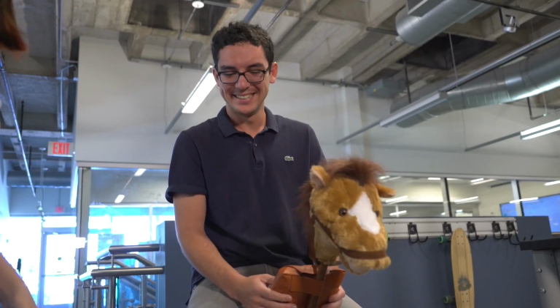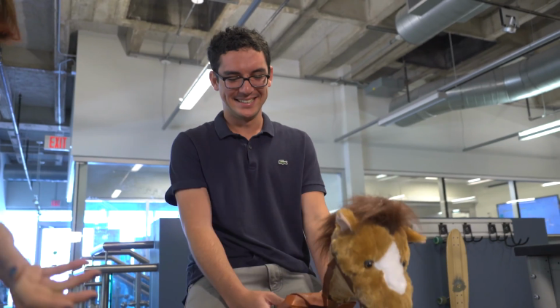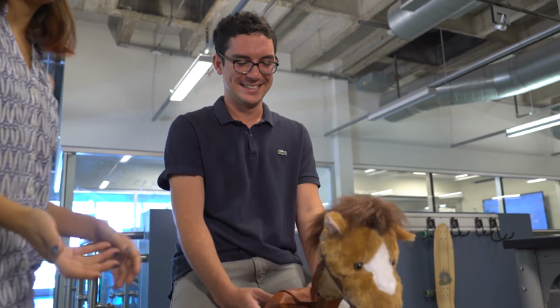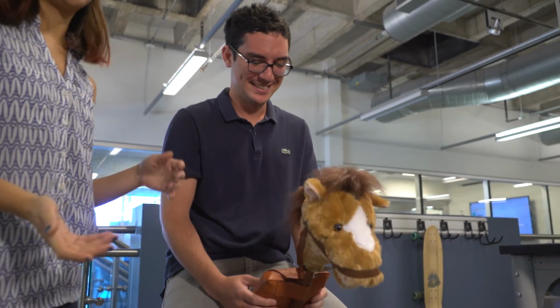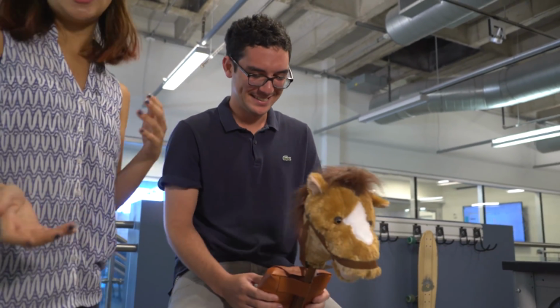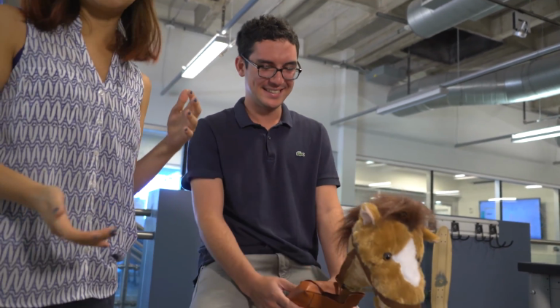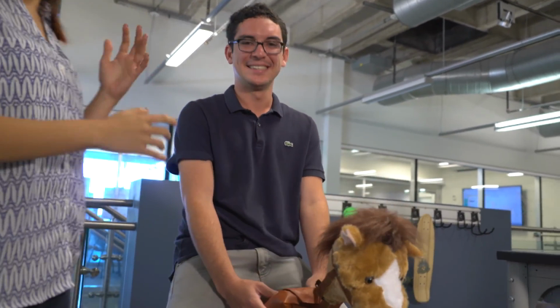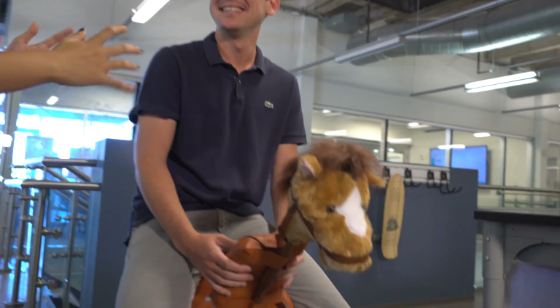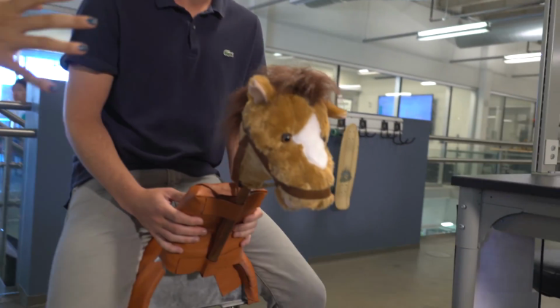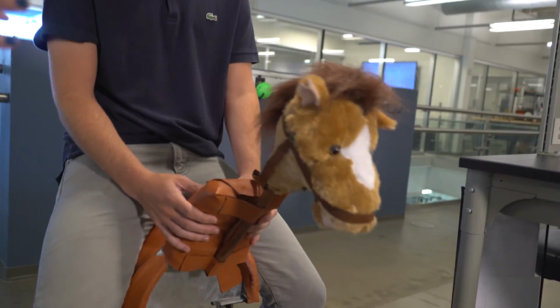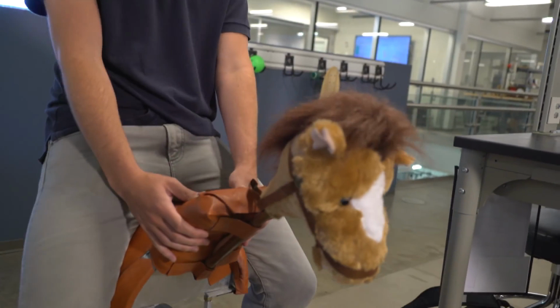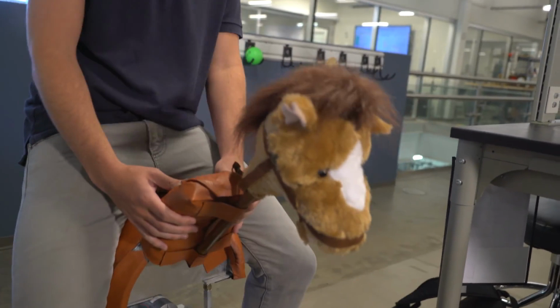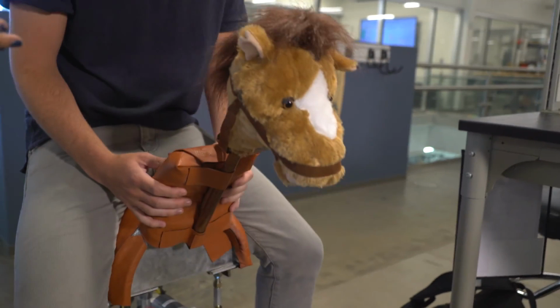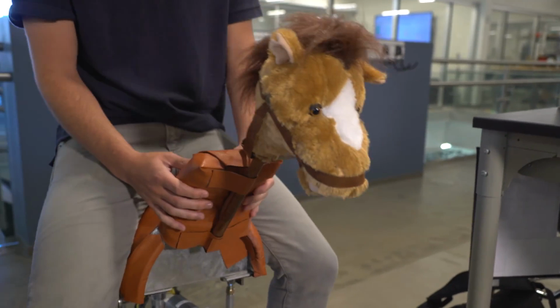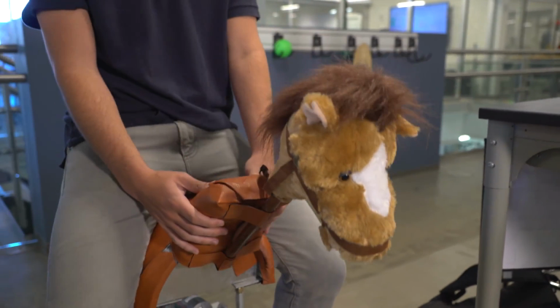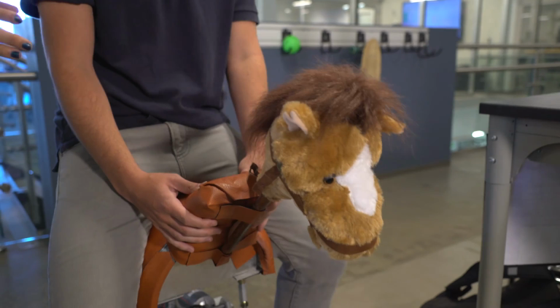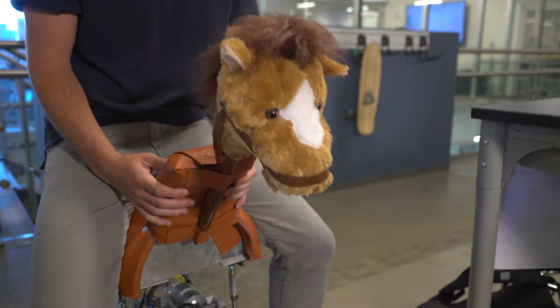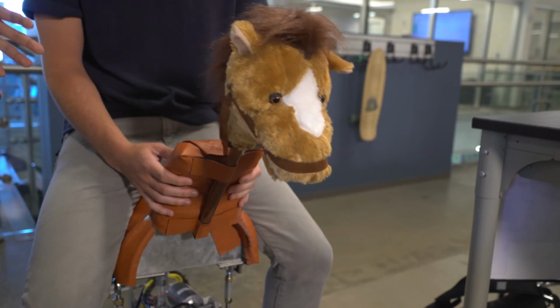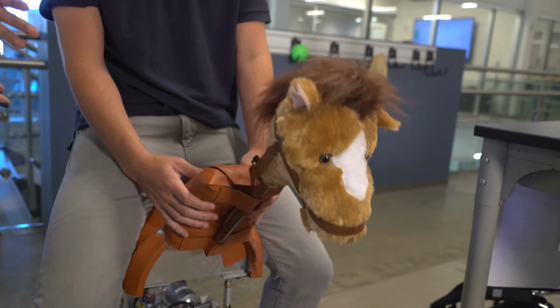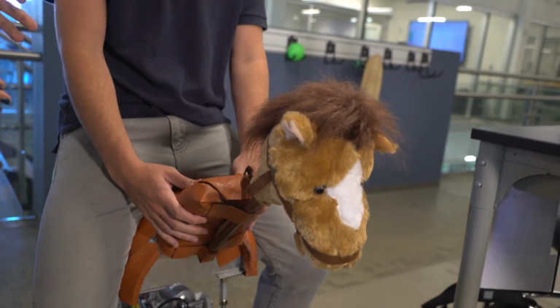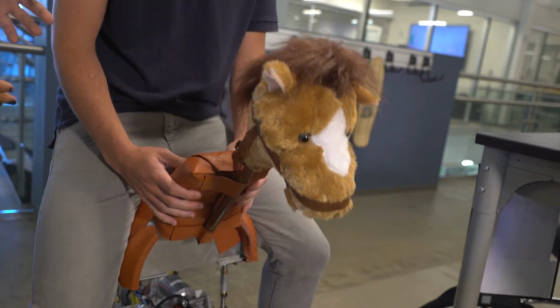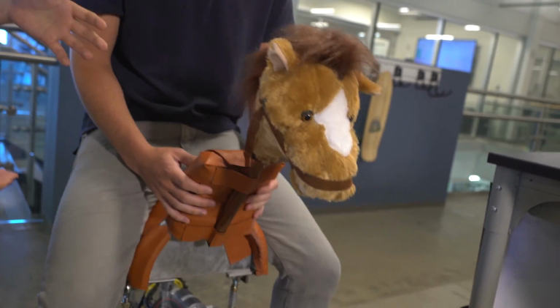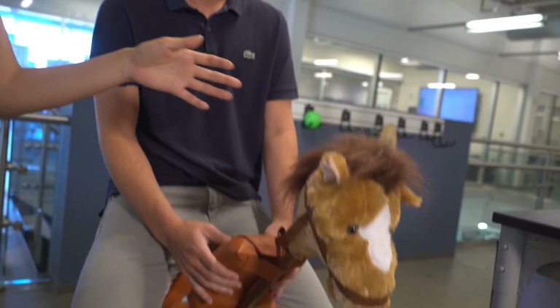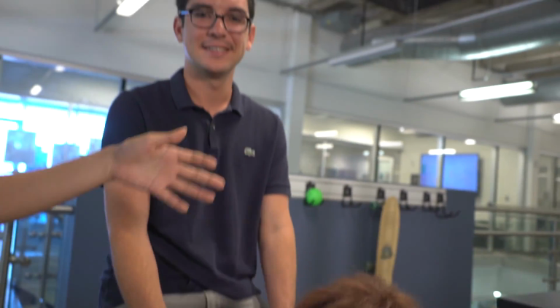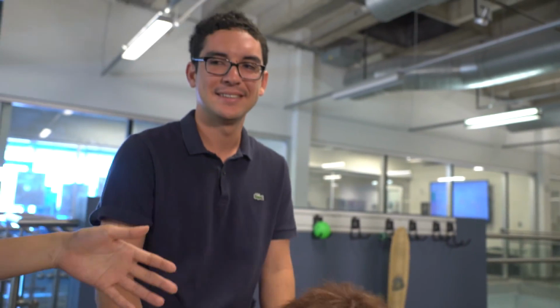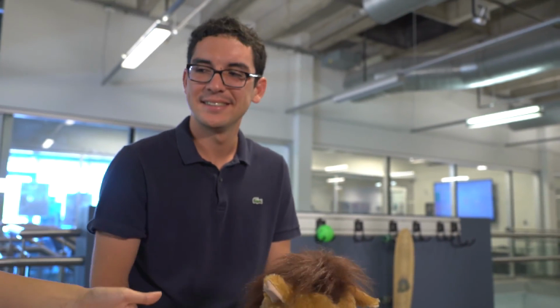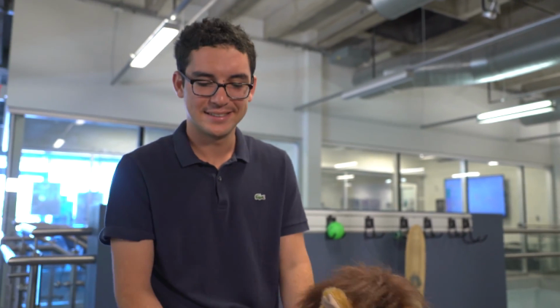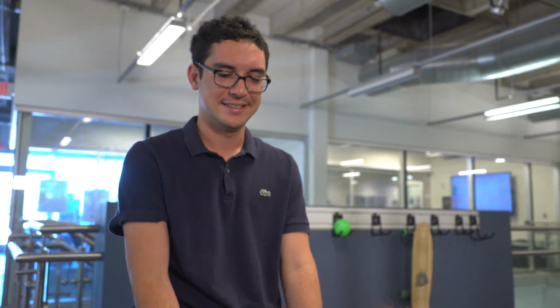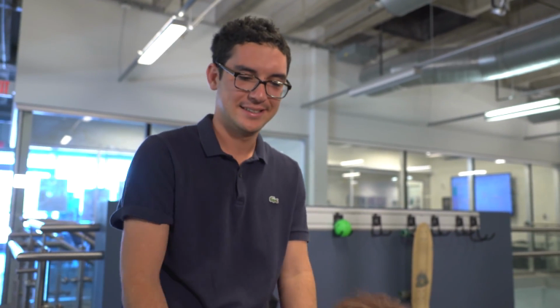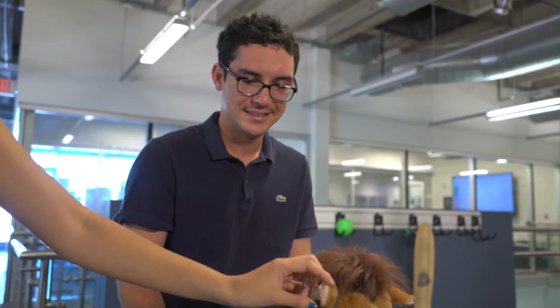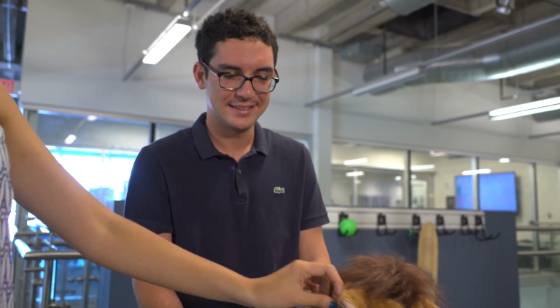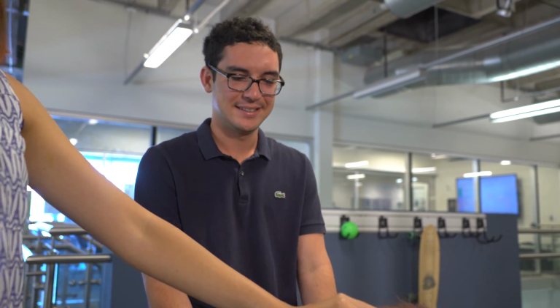We really tried to make it very intuitive for everybody. We wanted it so that when people see it, it's very obvious that it's a horse, so we decided to go ahead and add the little head to it — and it makes a sound too.